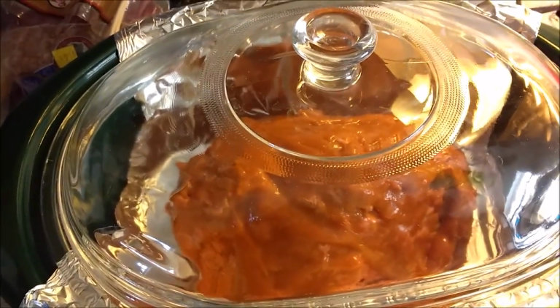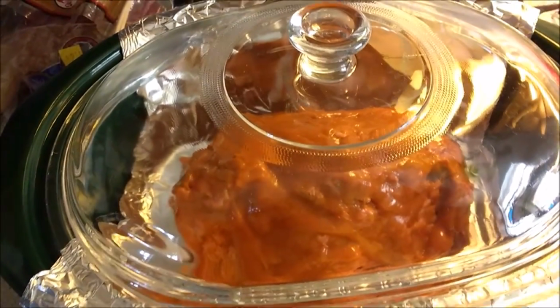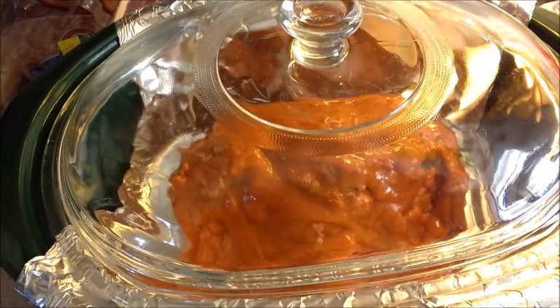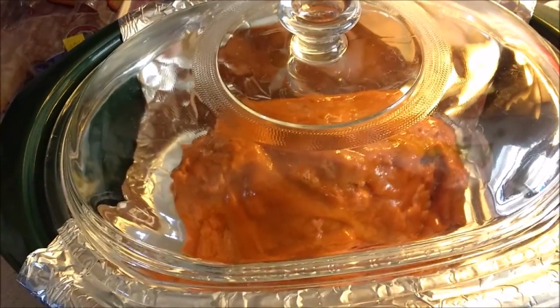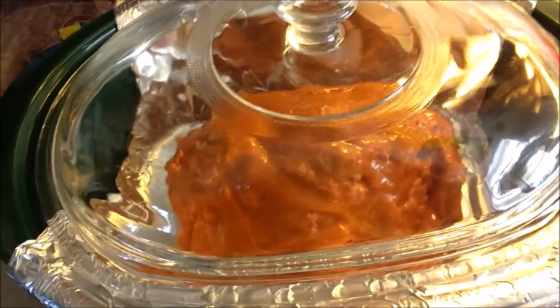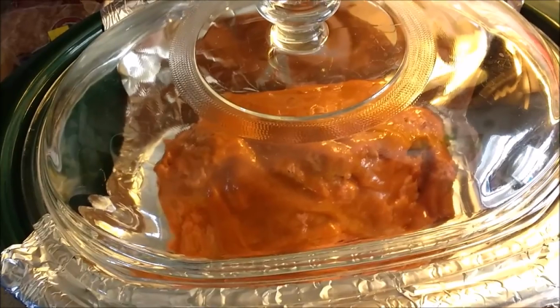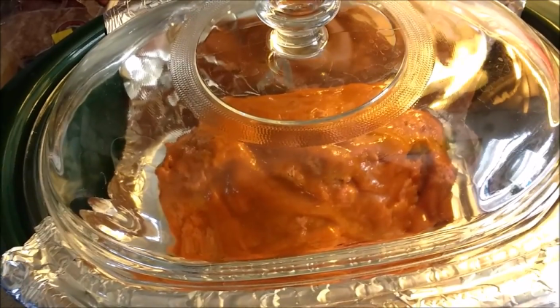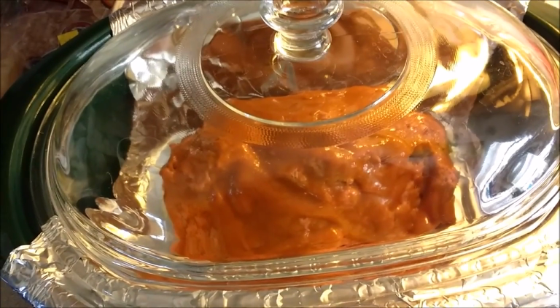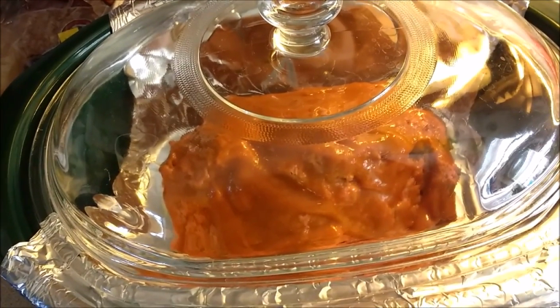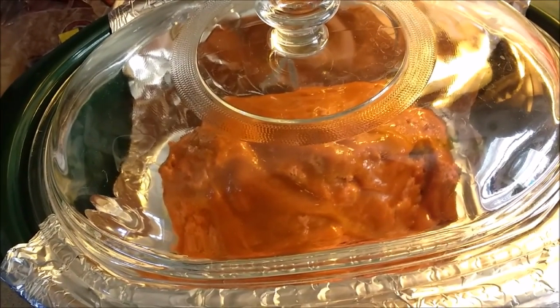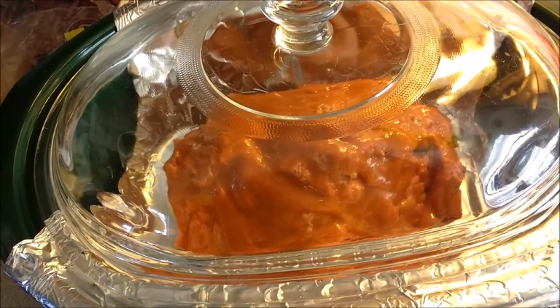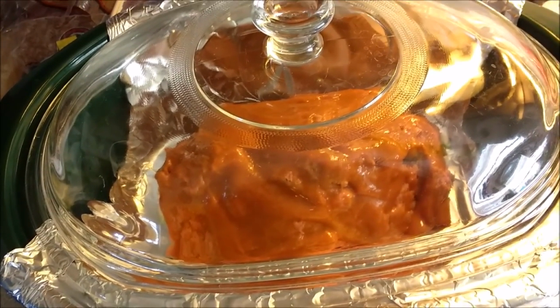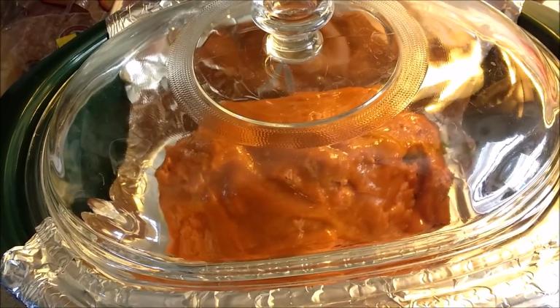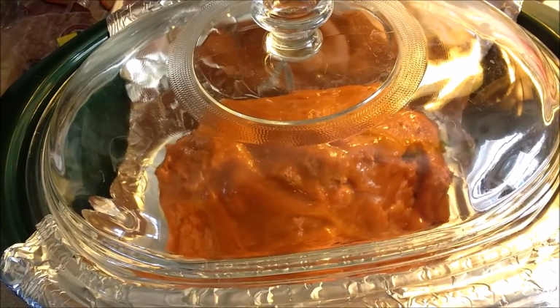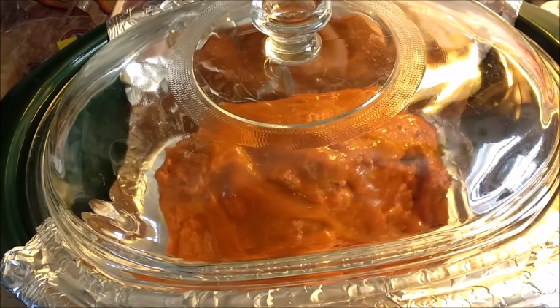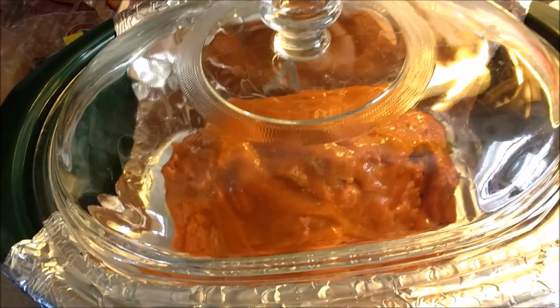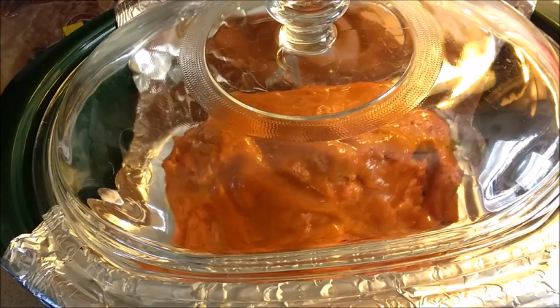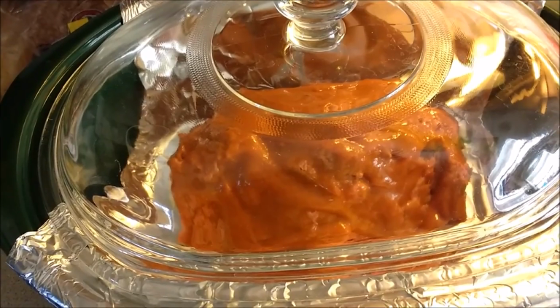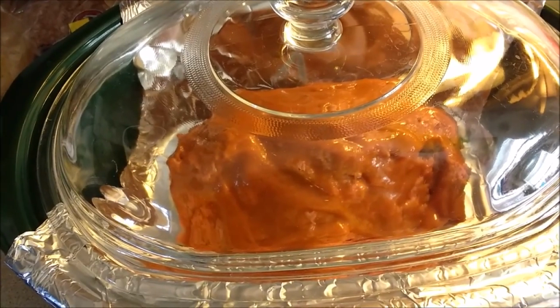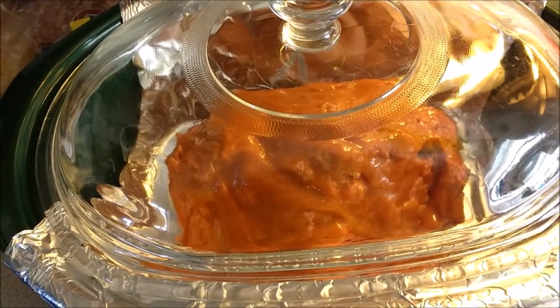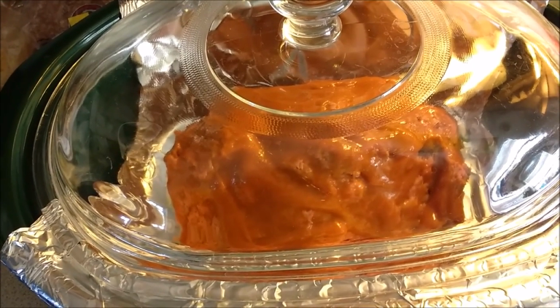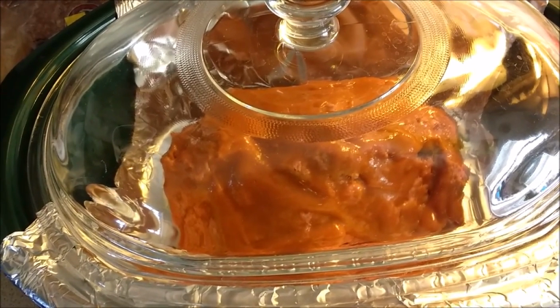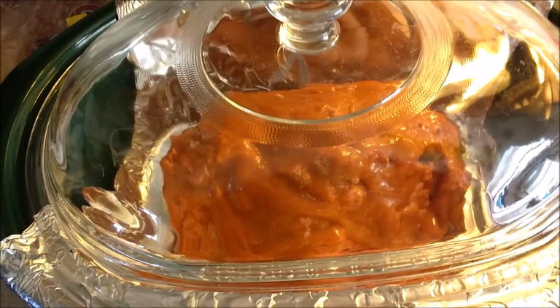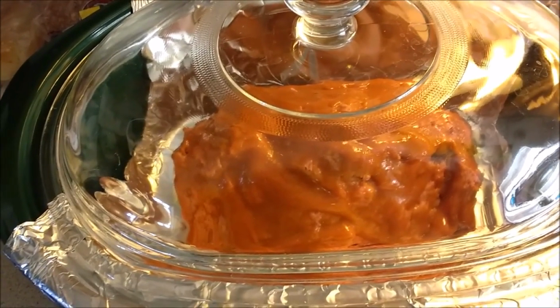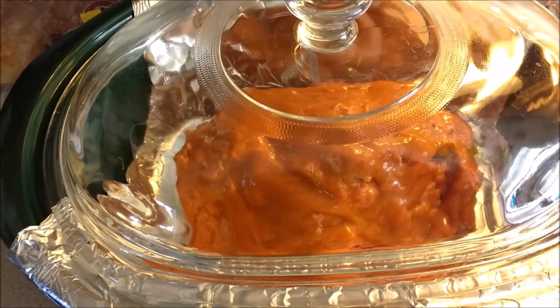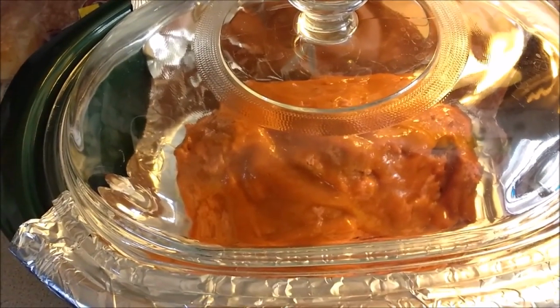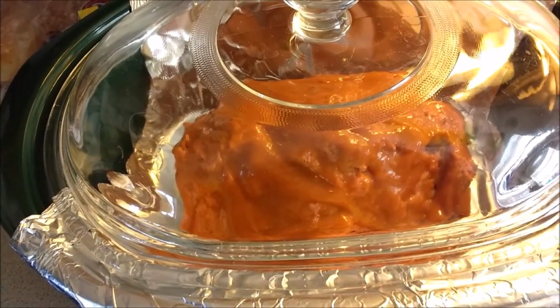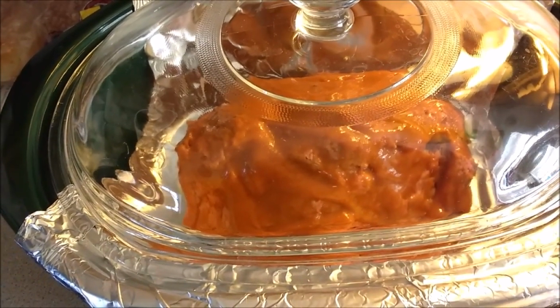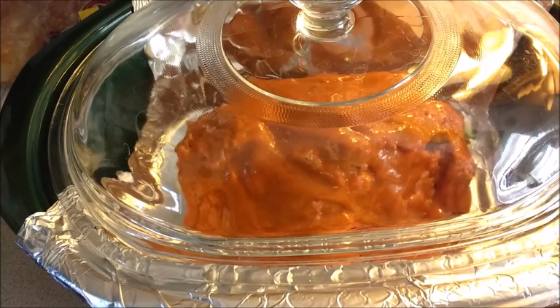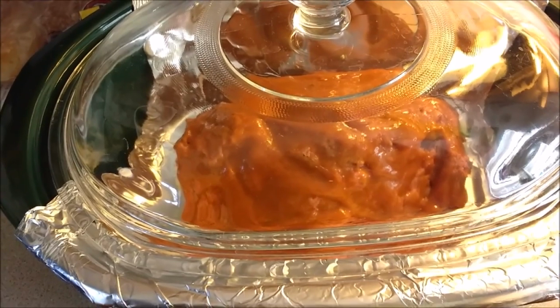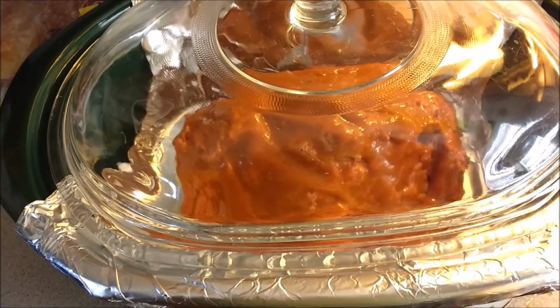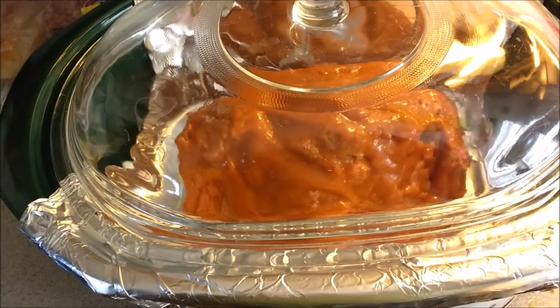And that is your quick and easy meatloaf crock pot recipe. Don't forget to tell me if you try it, whether you liked it, if it worked out for you, if you do it again. Thanks so much for watching.